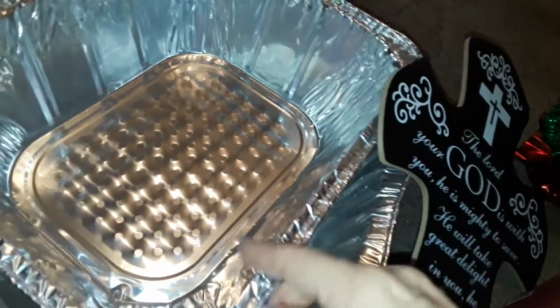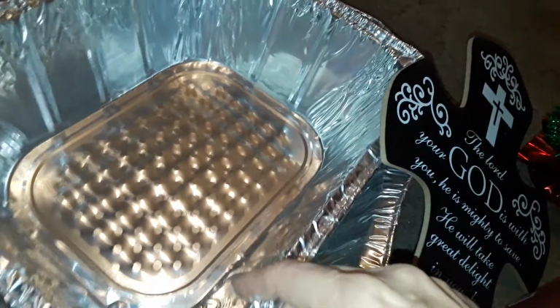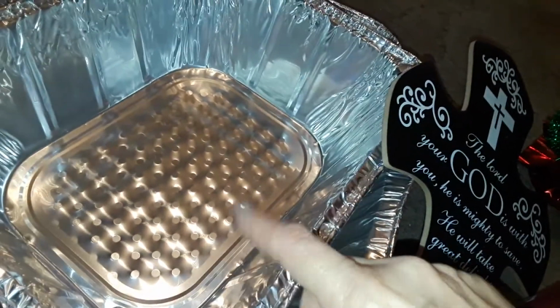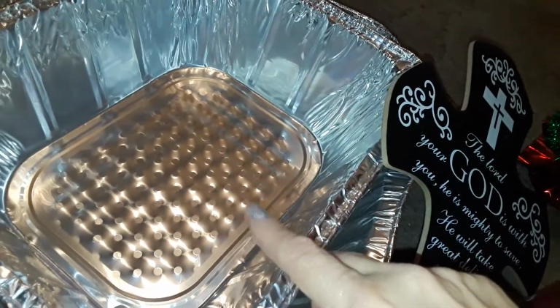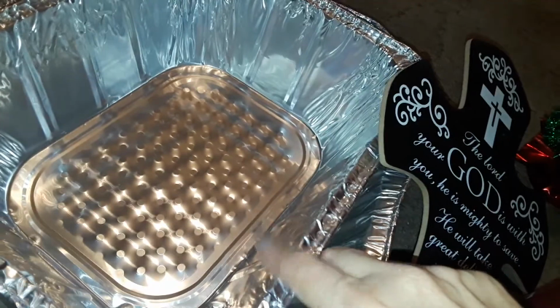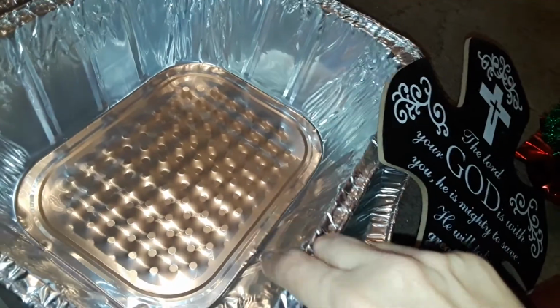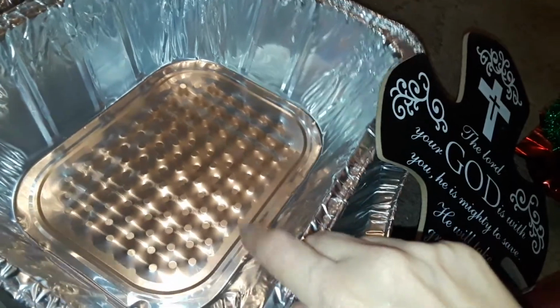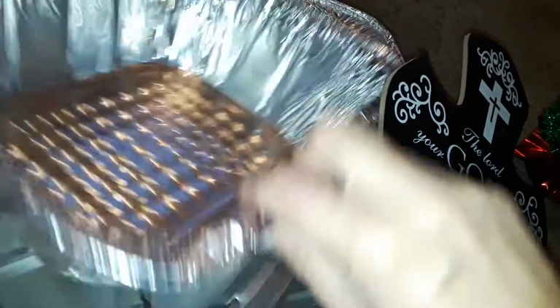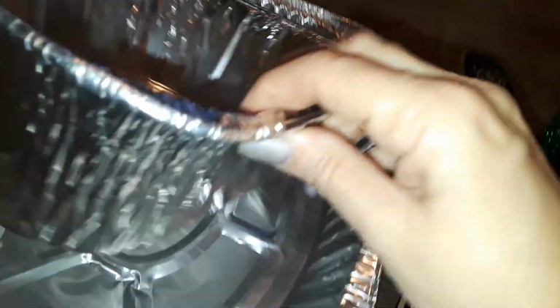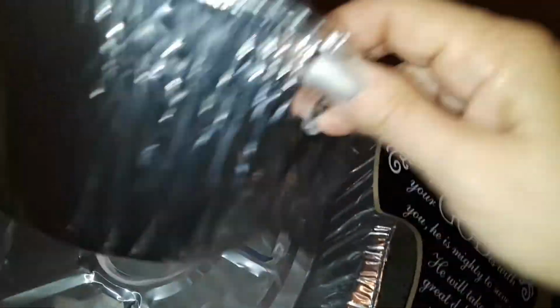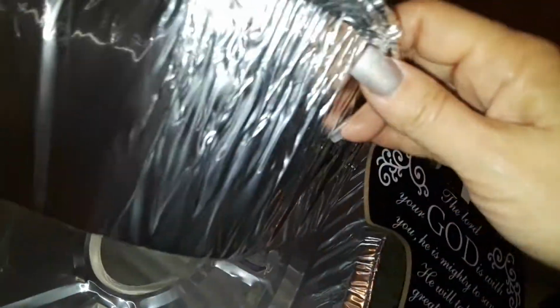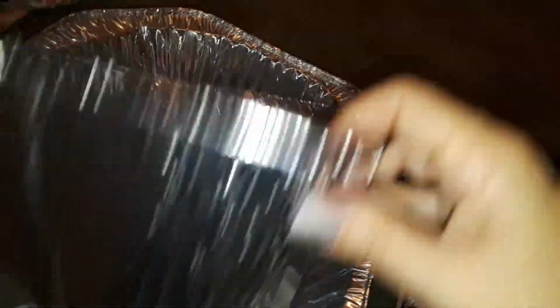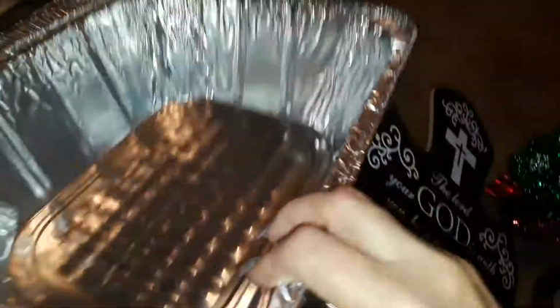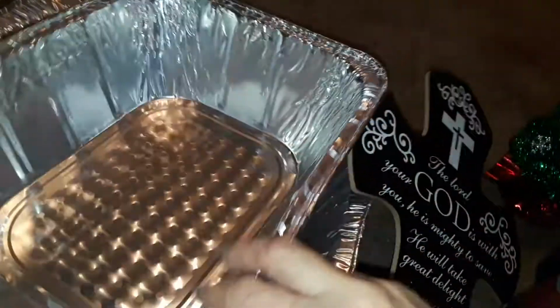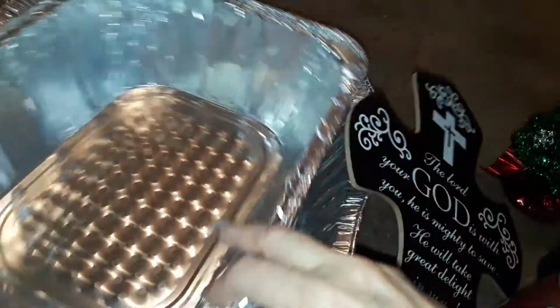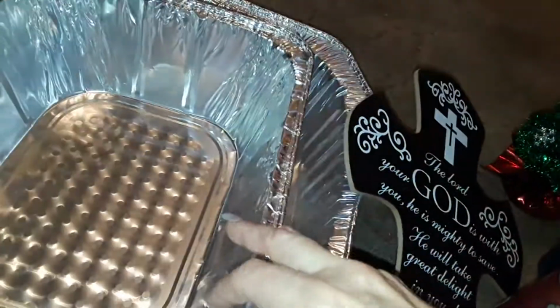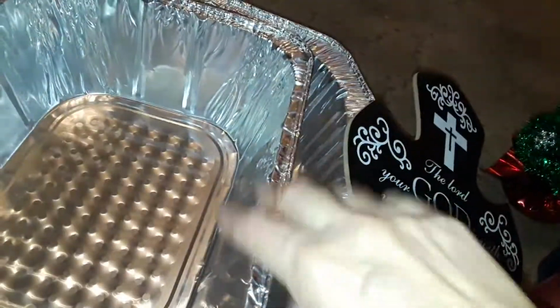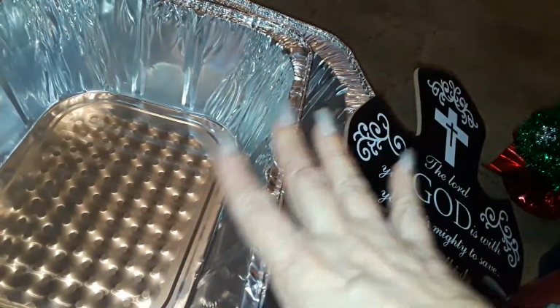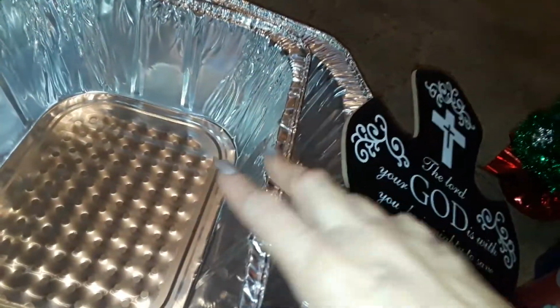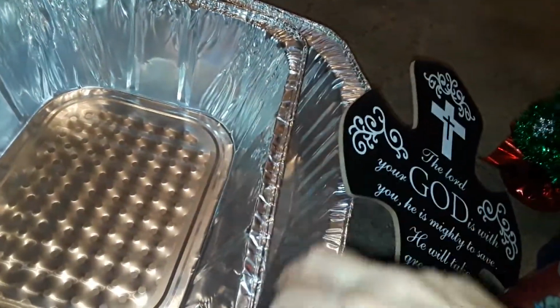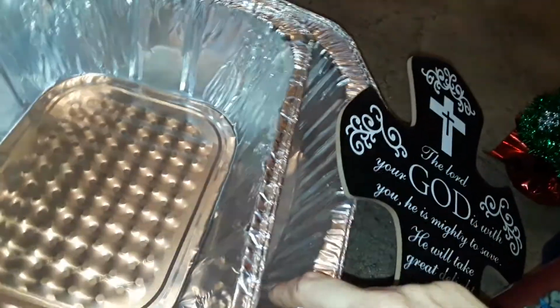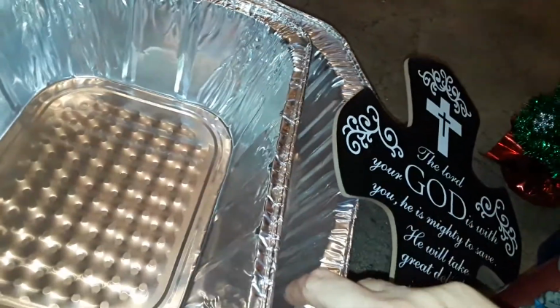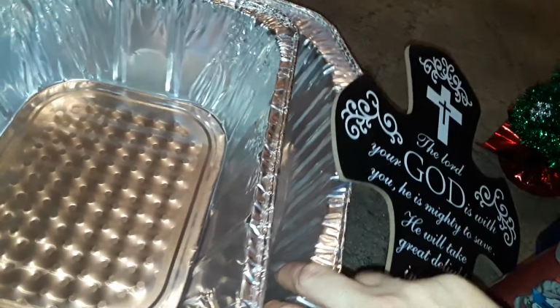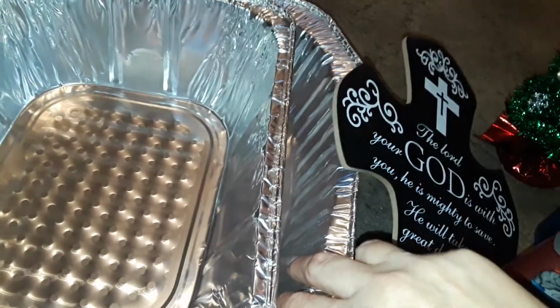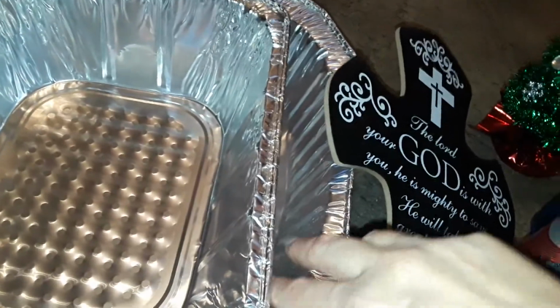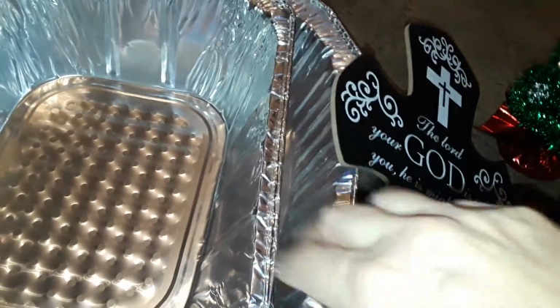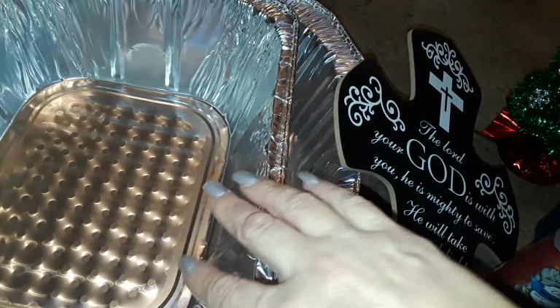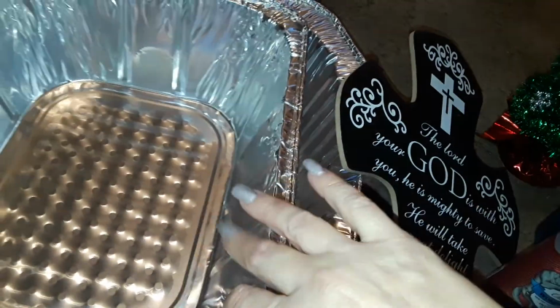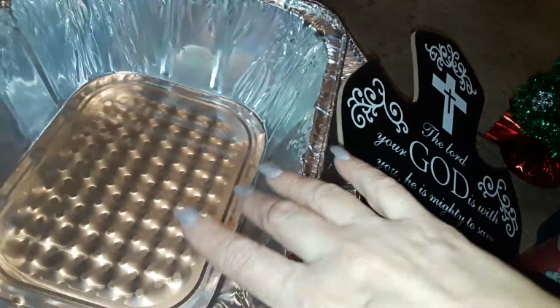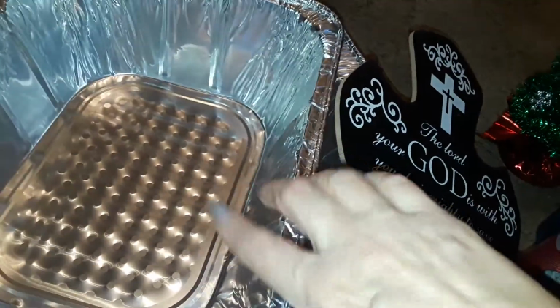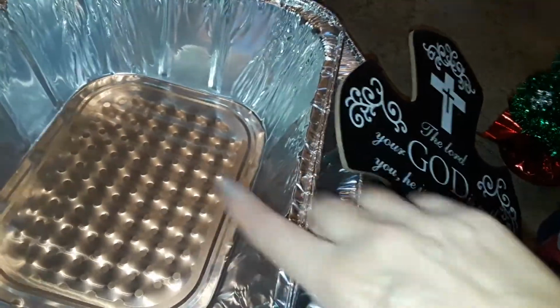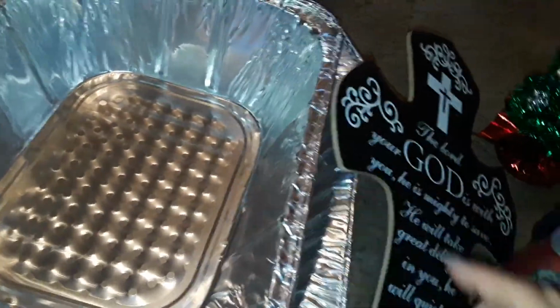I might go back later because I need some more of this size, because I'm going to make some homemade macaroni and cheese again in the oven. So I might get more of those.